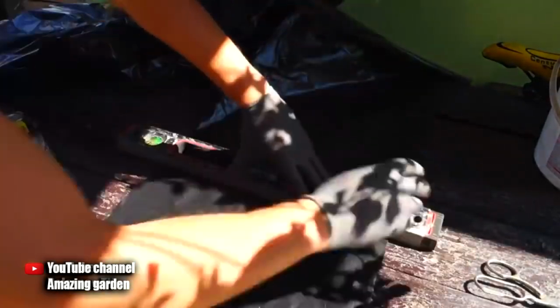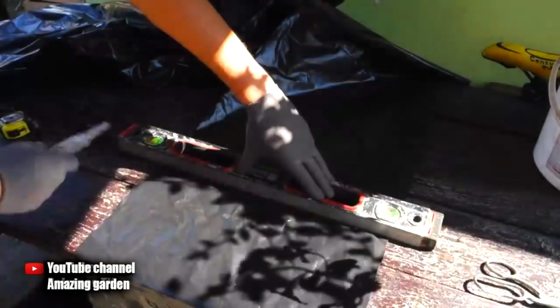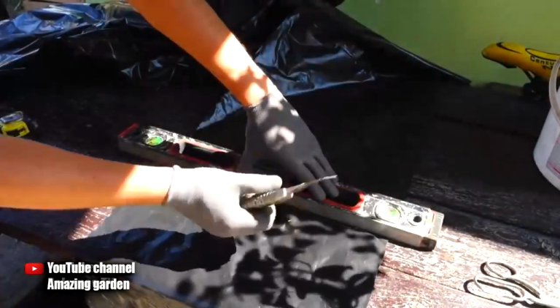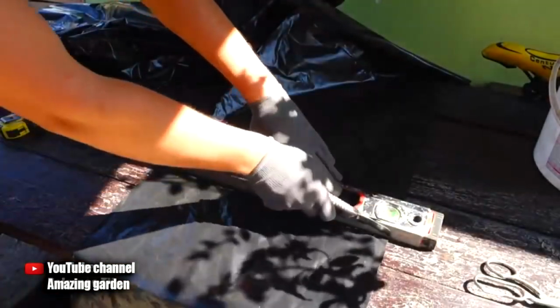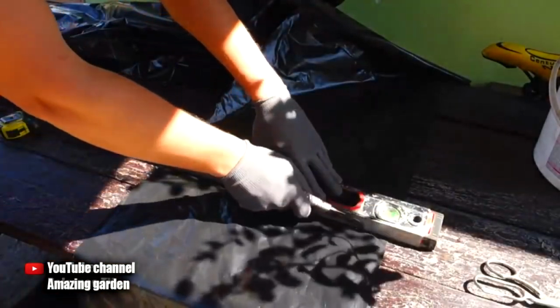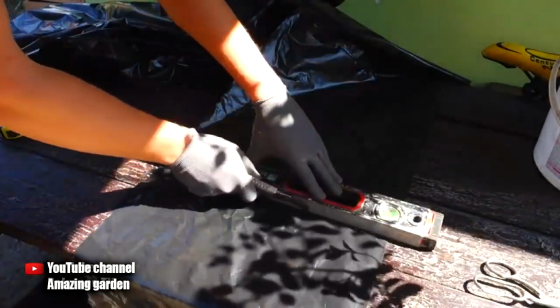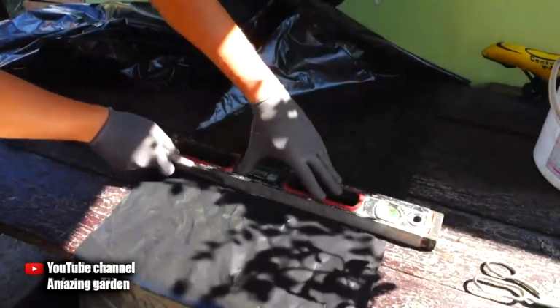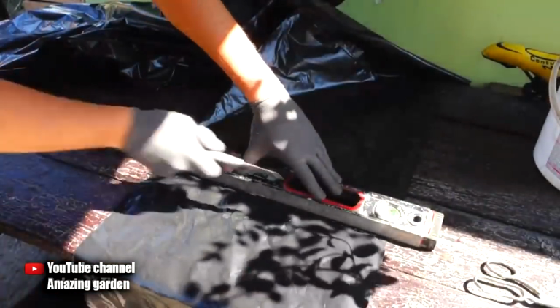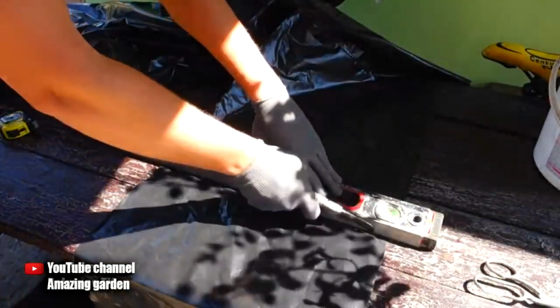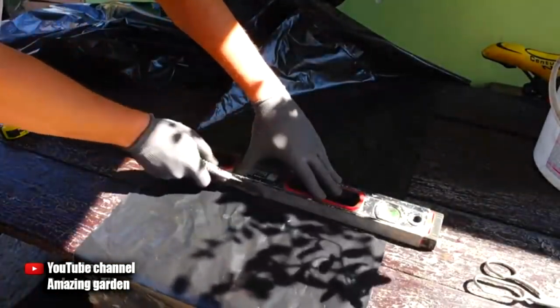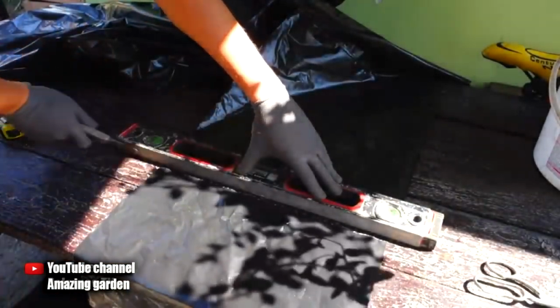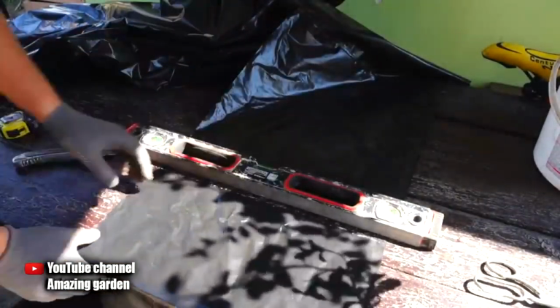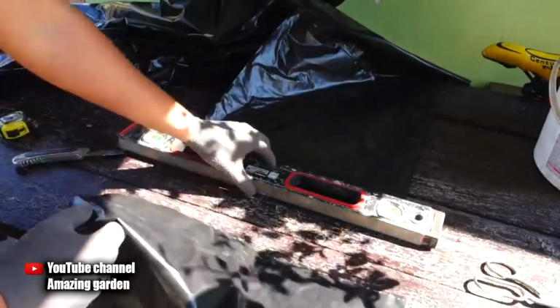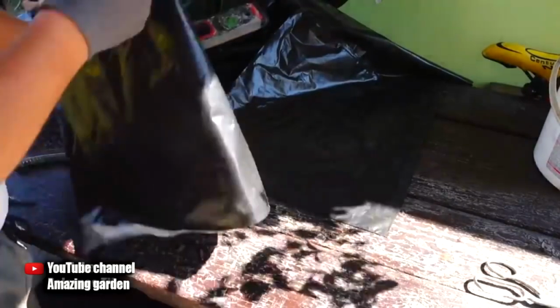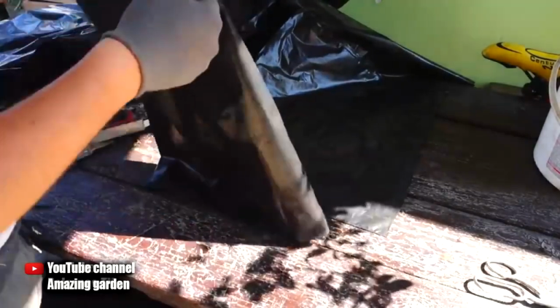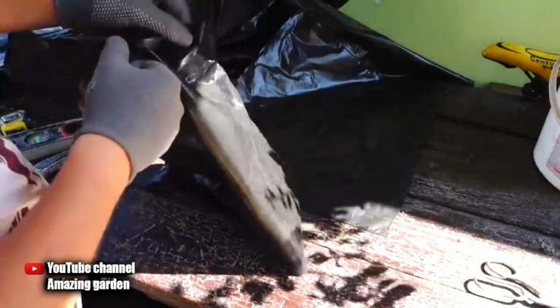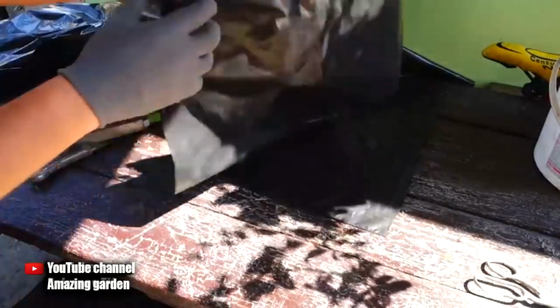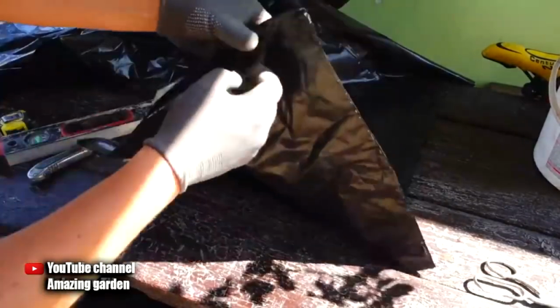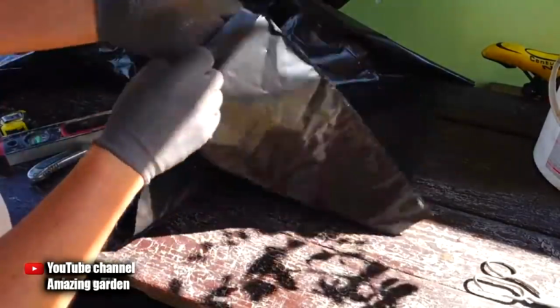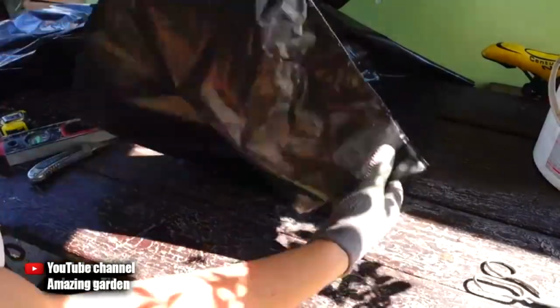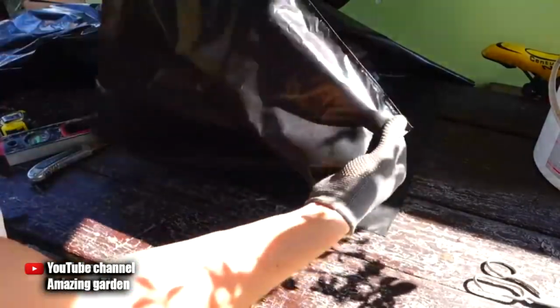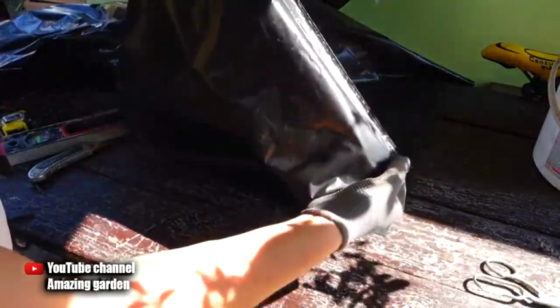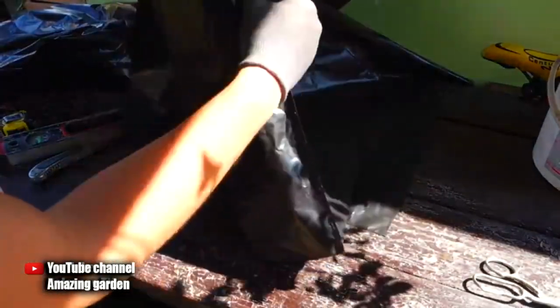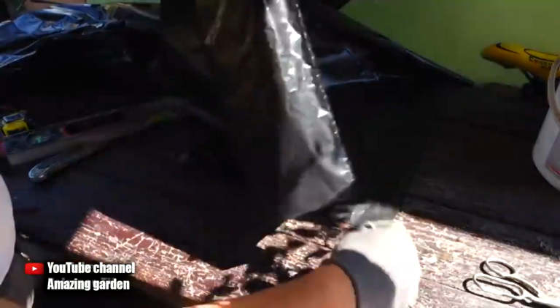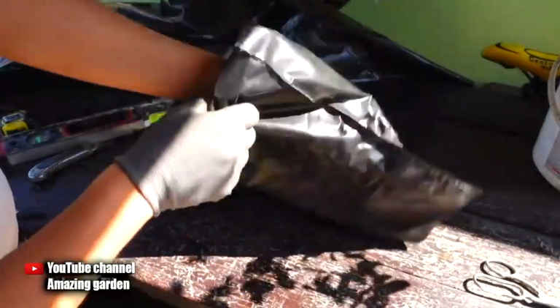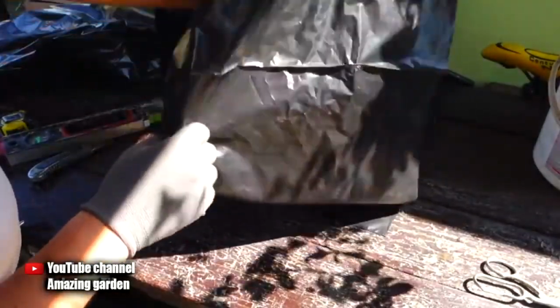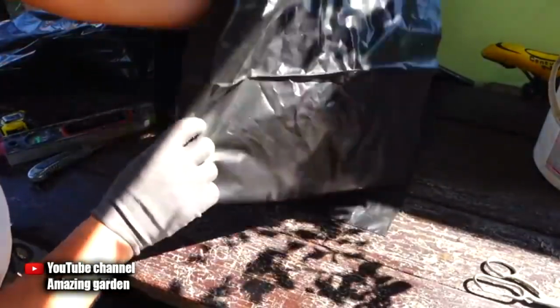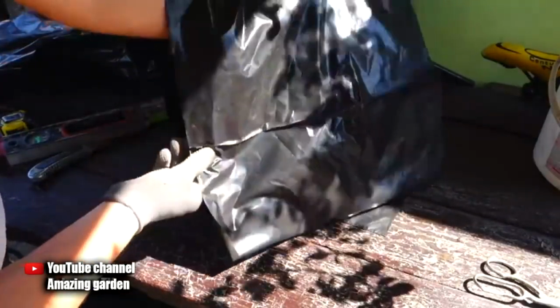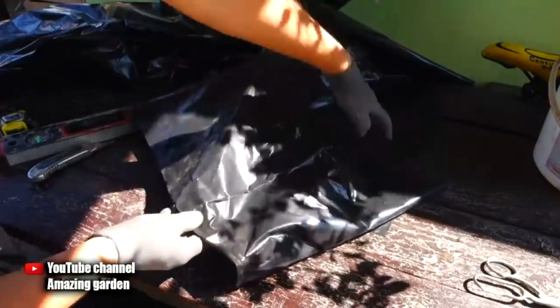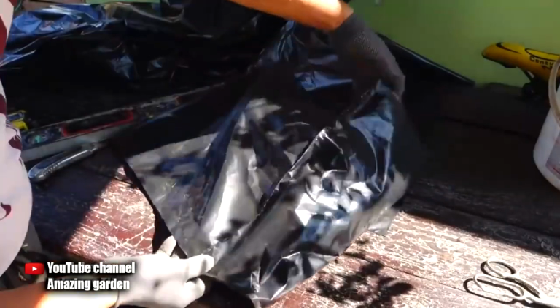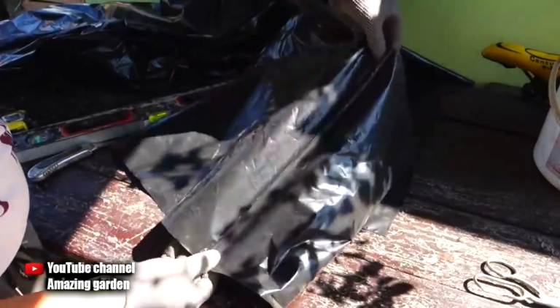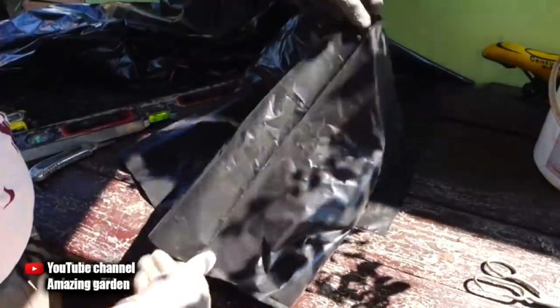We take any board or a building level, lay it clearly in the center of the seam, and cut with a knife. Now we have sealed packages on both sides at once.